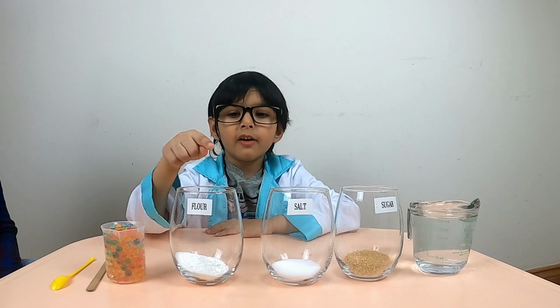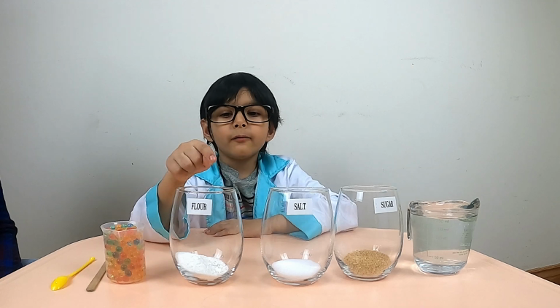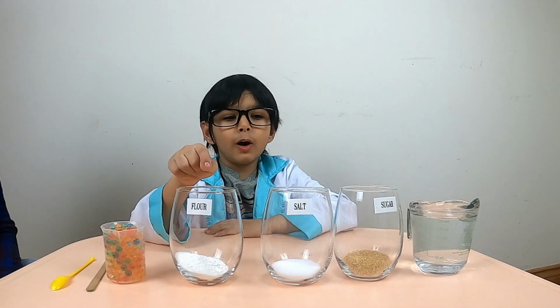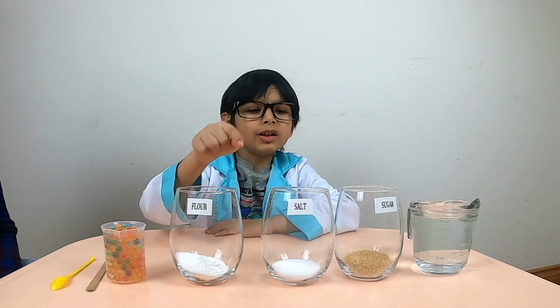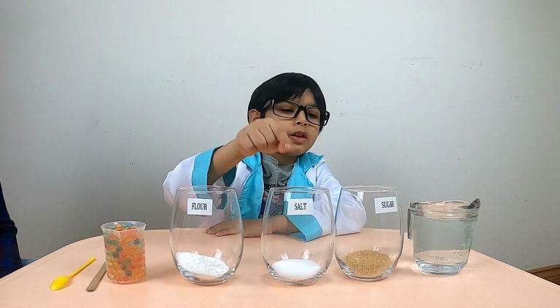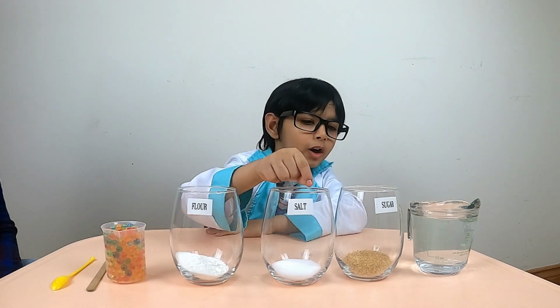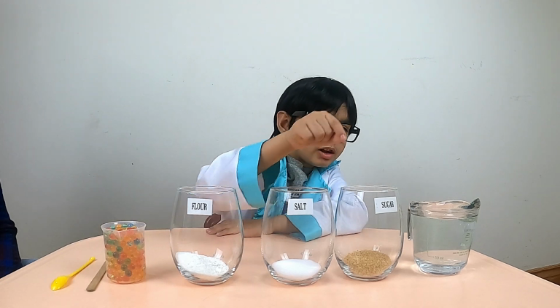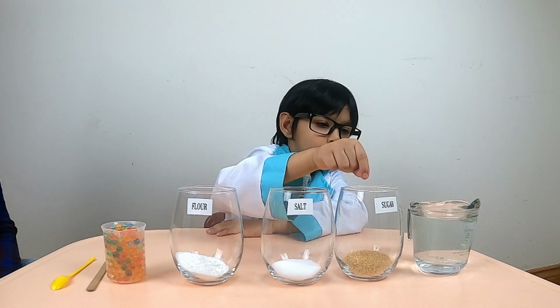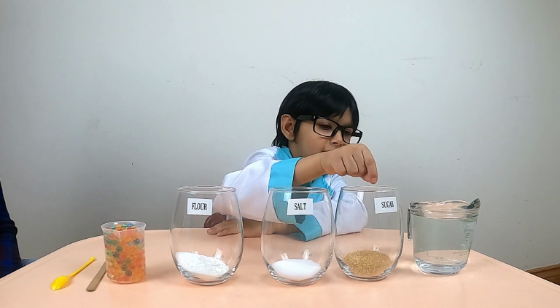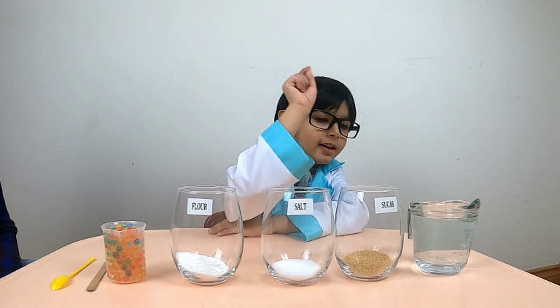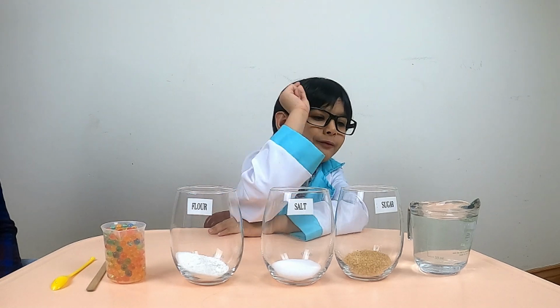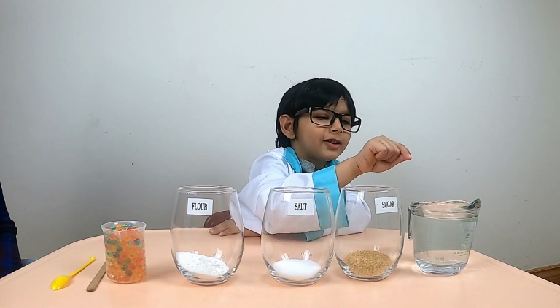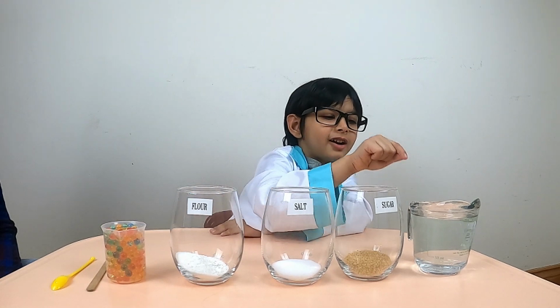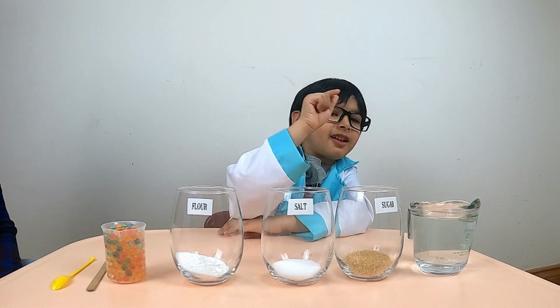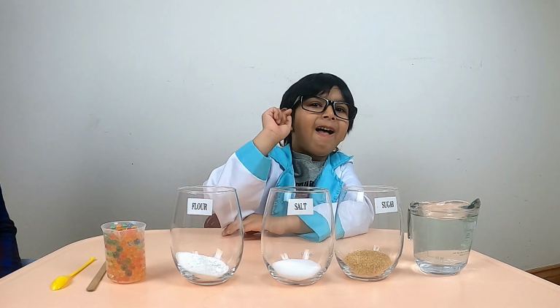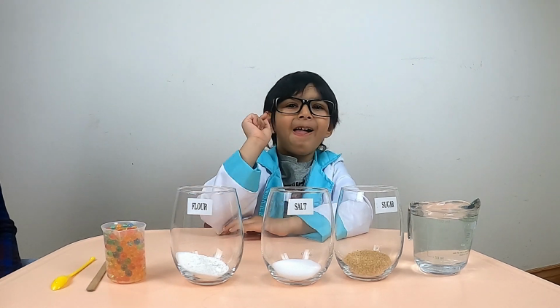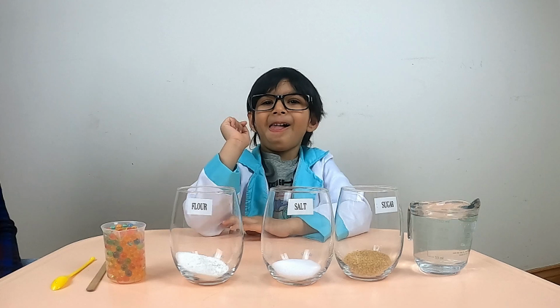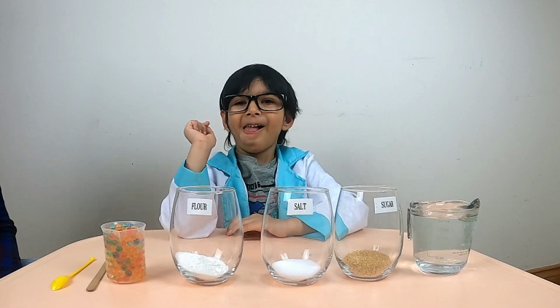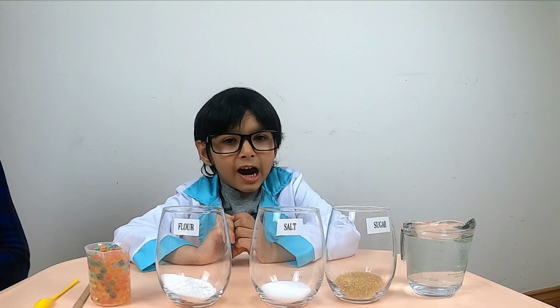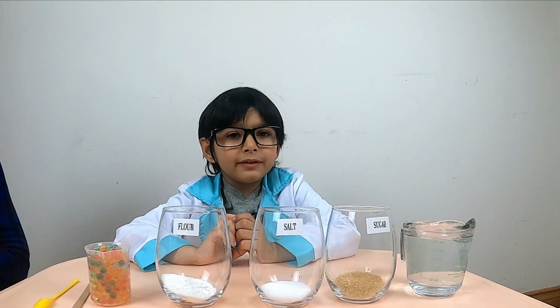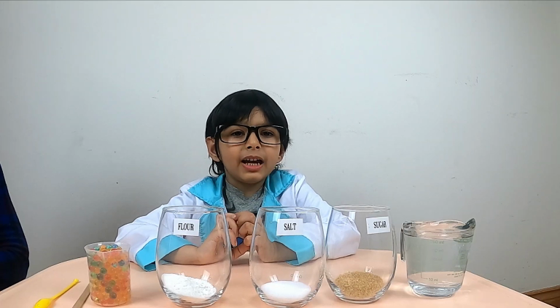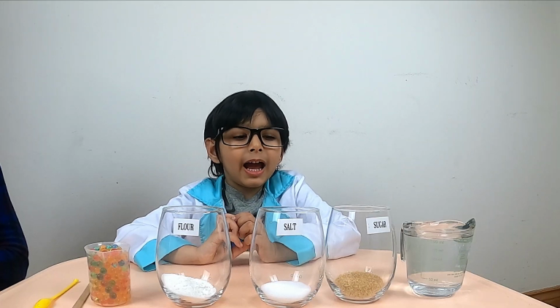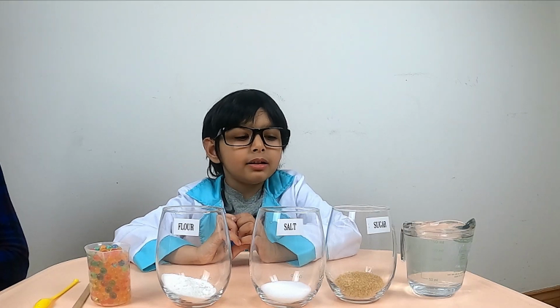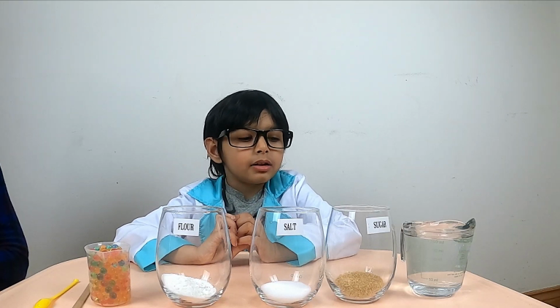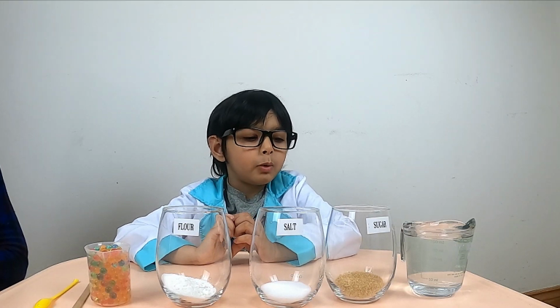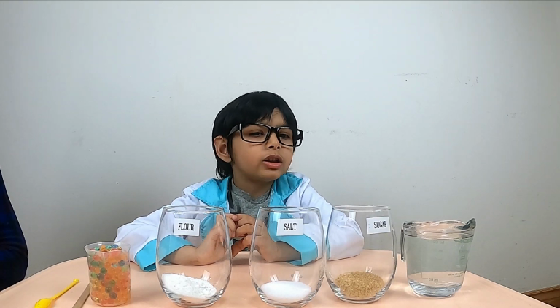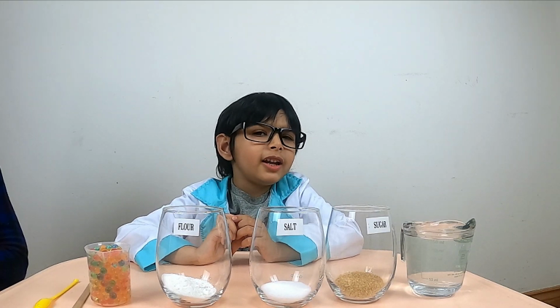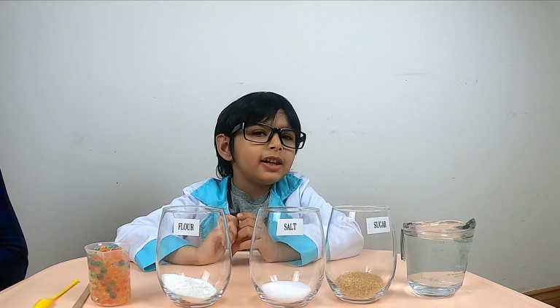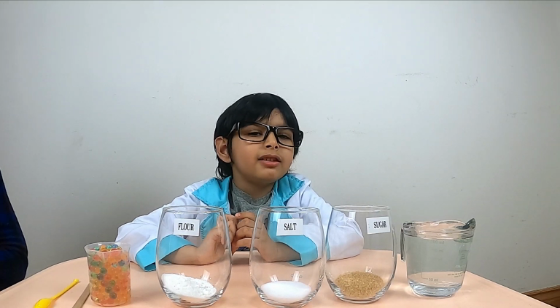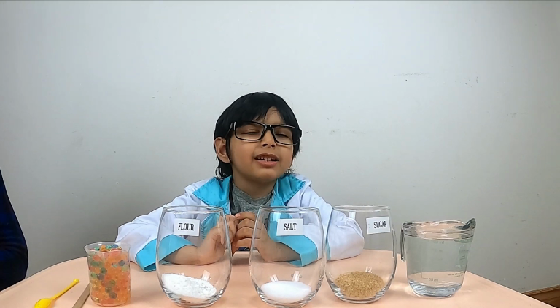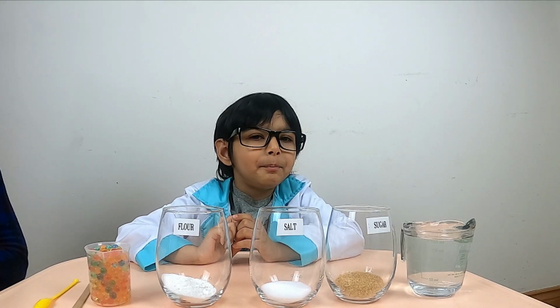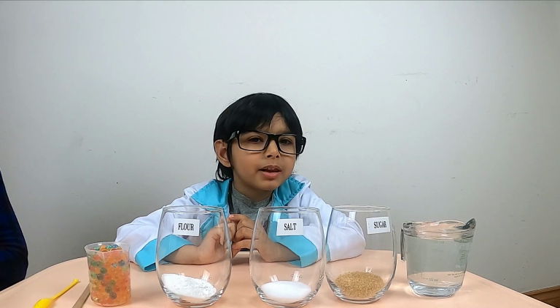Flour, salt, sugar, and water! First we add some water in these three cups.